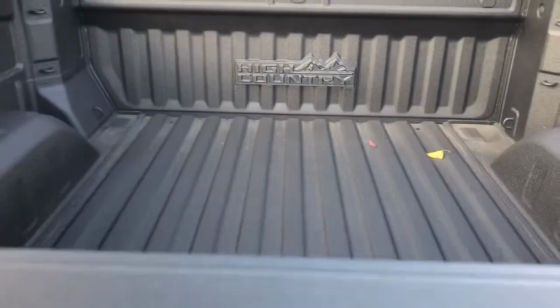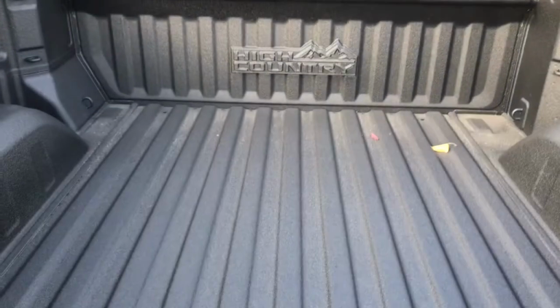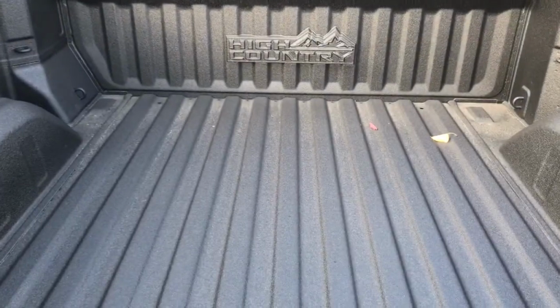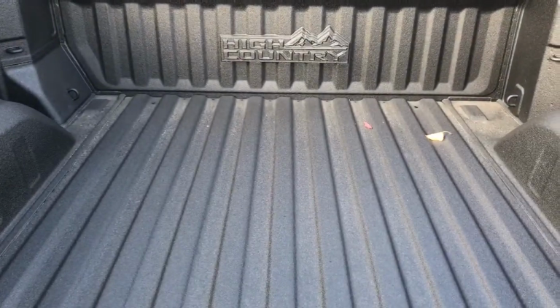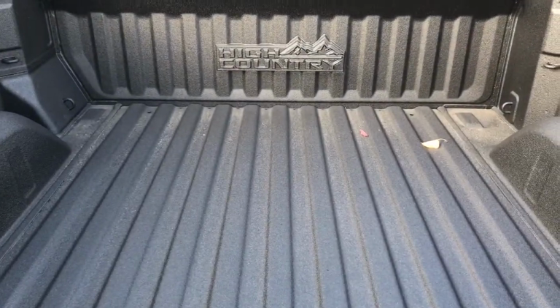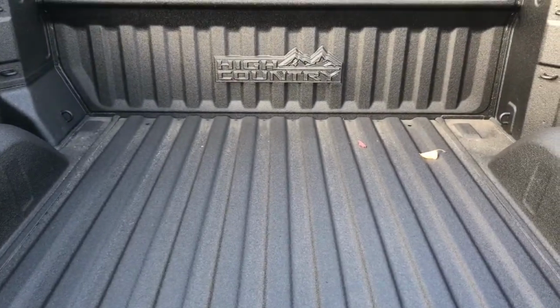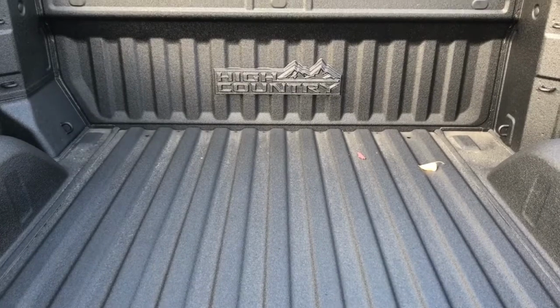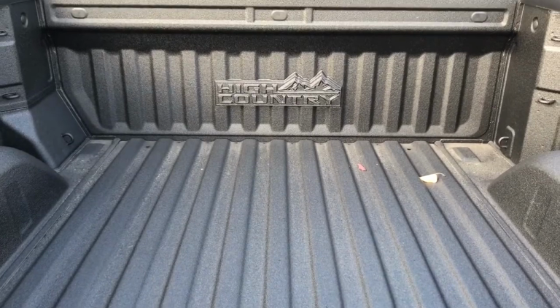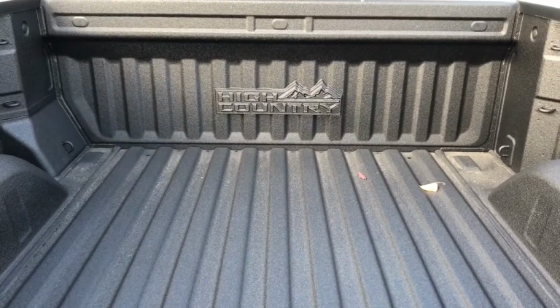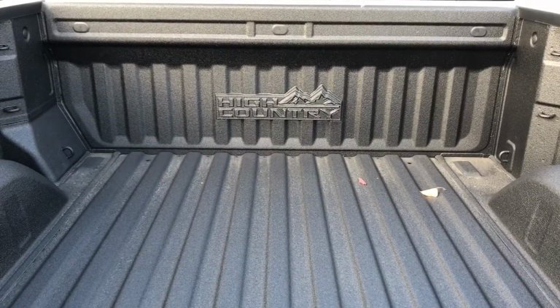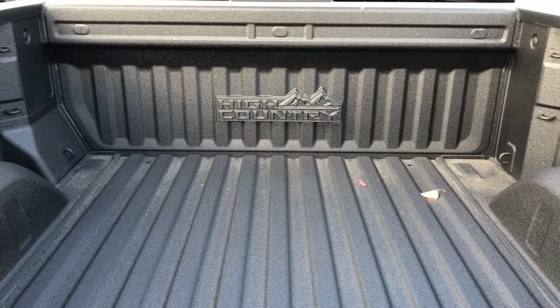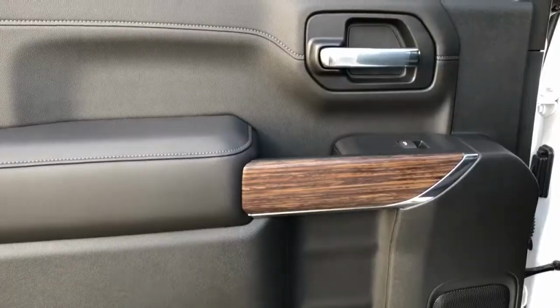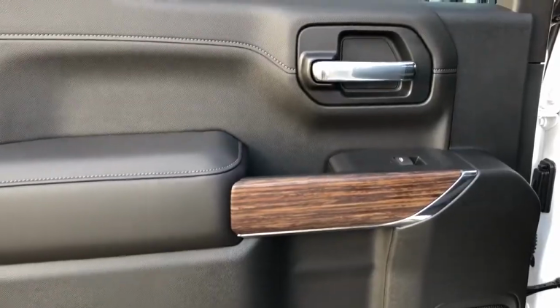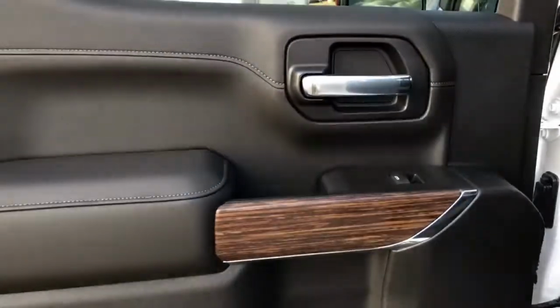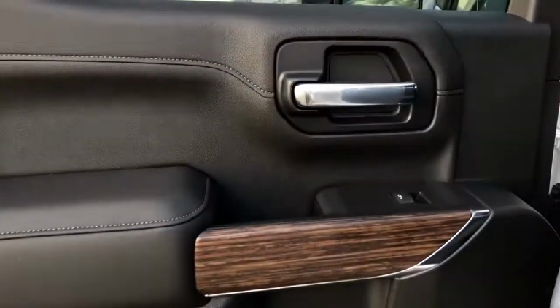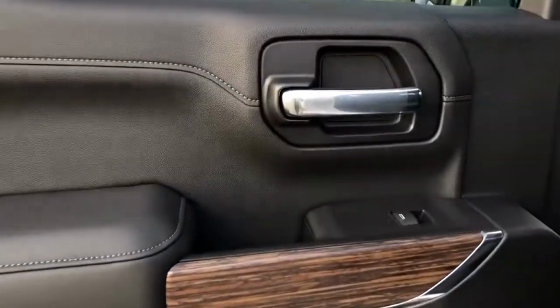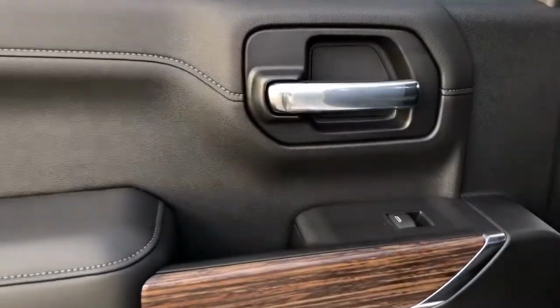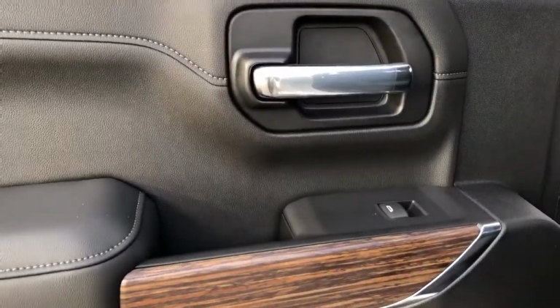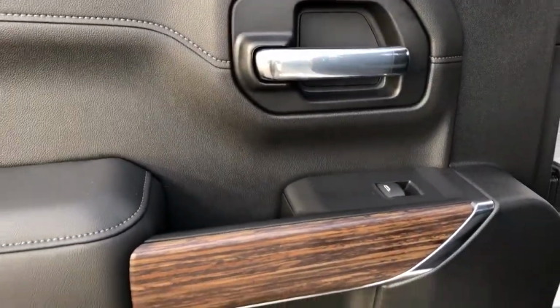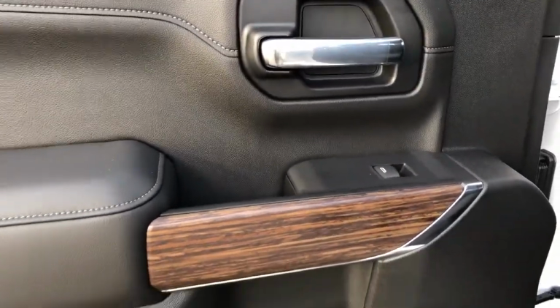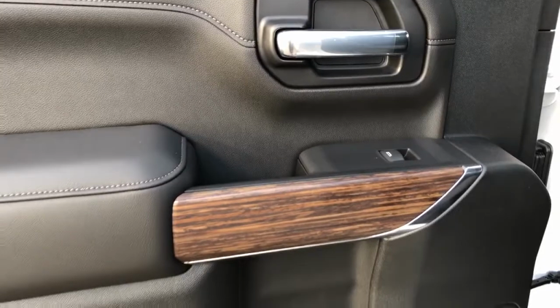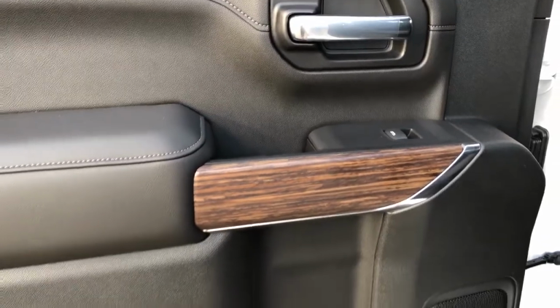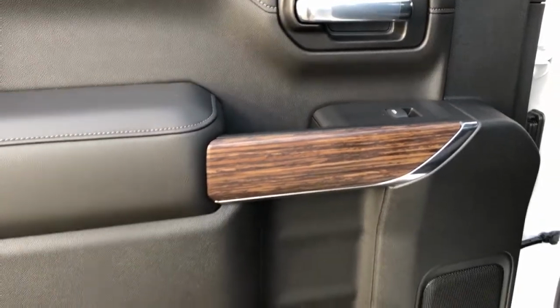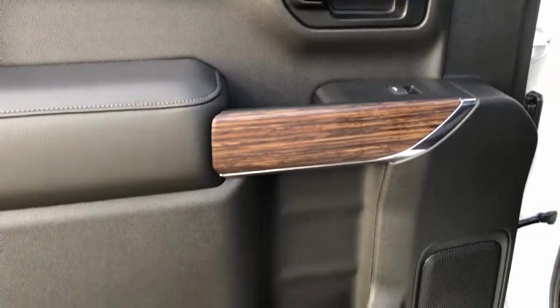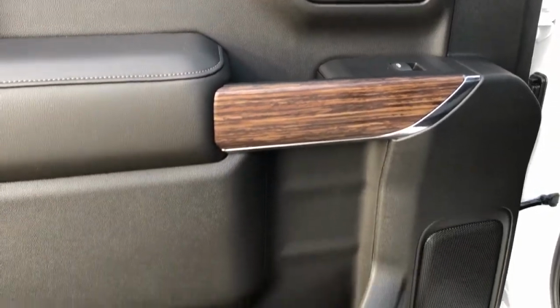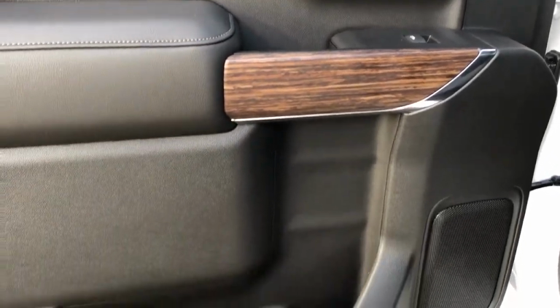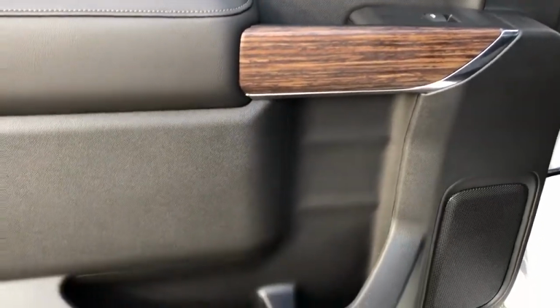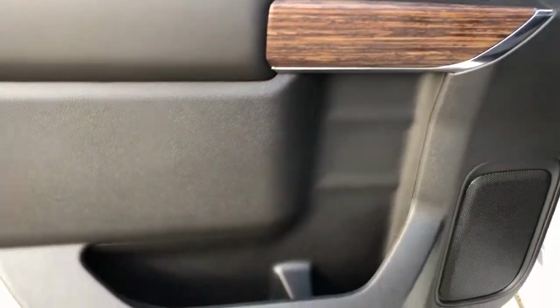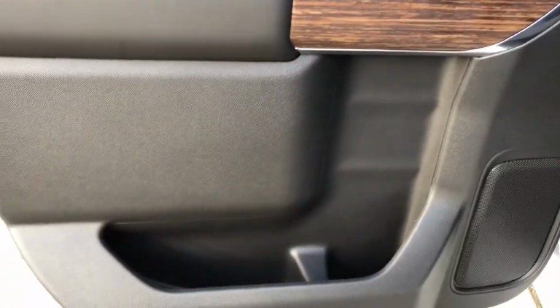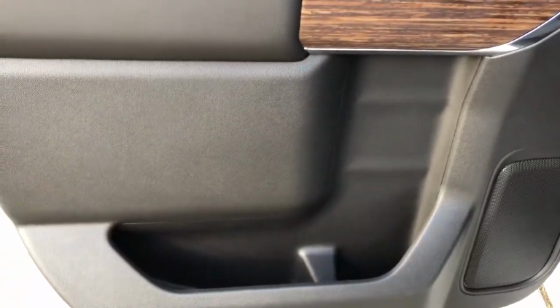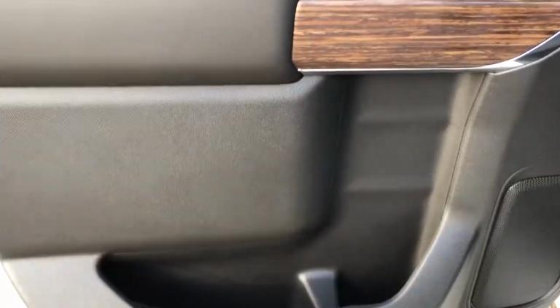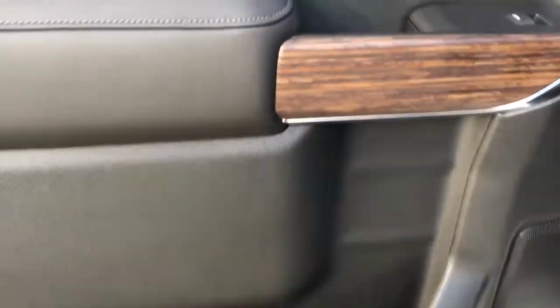On to the inside, we have a full-line truck bed with High Country badging at the front. On the rear interior, we have our chrome door handle, window controls, wooden trim, speaker and storage similar to the front.